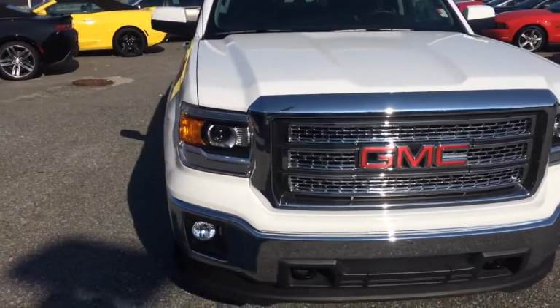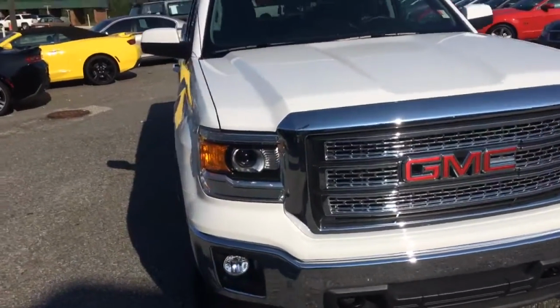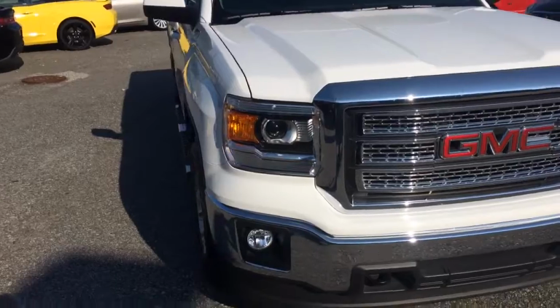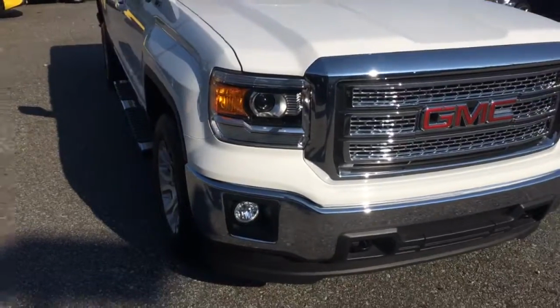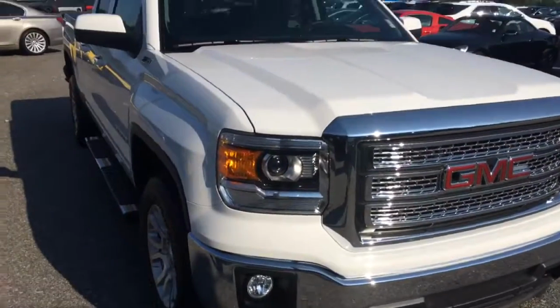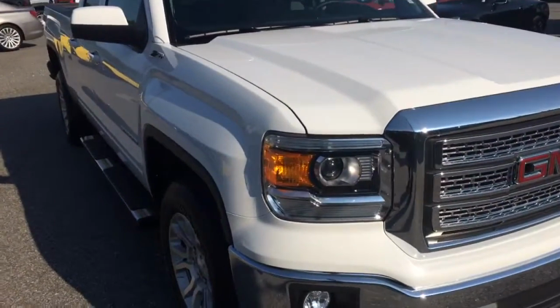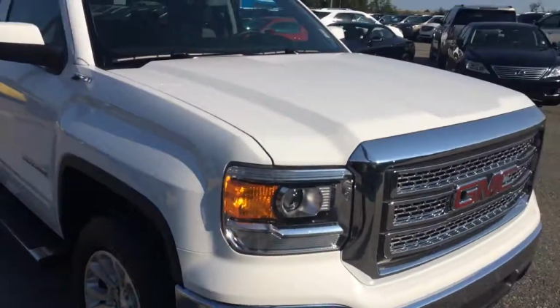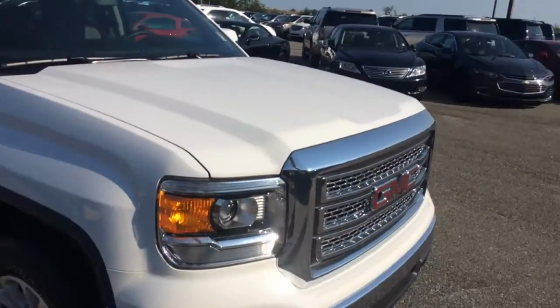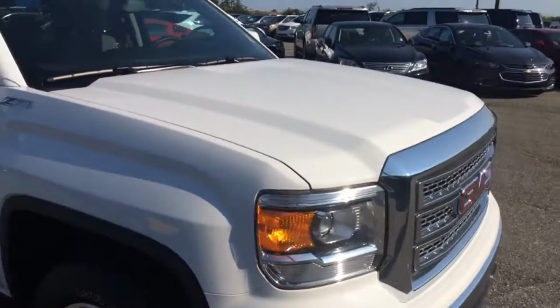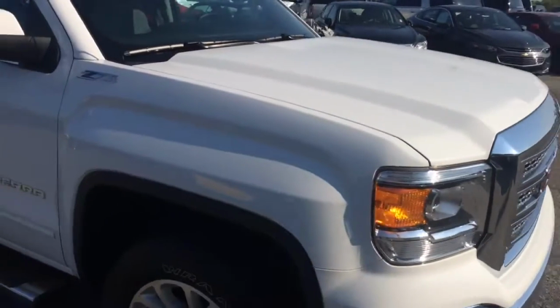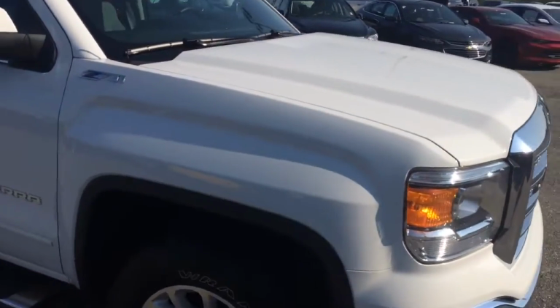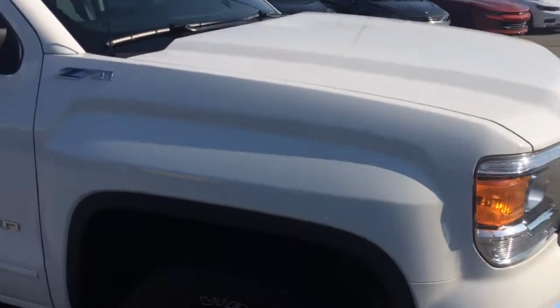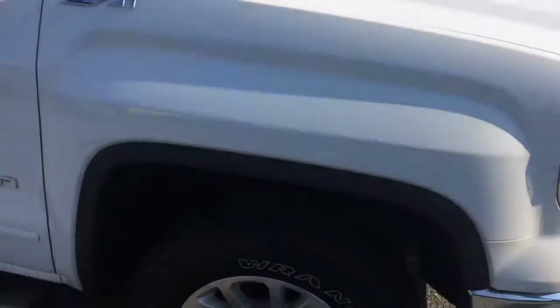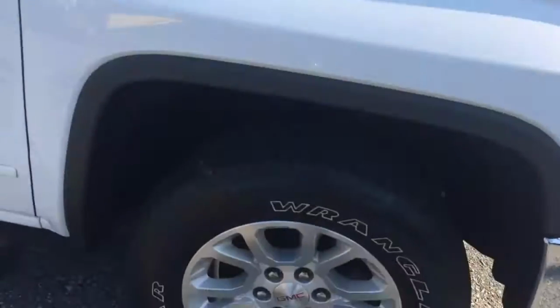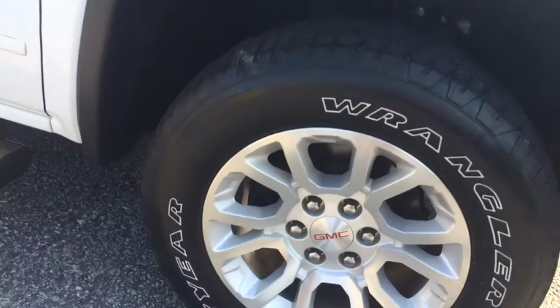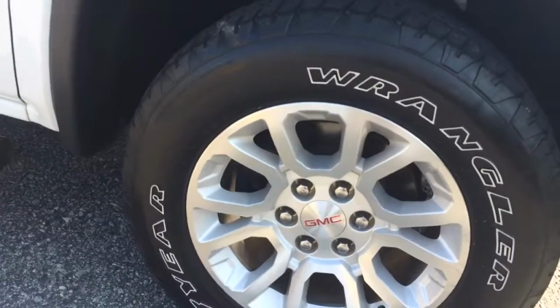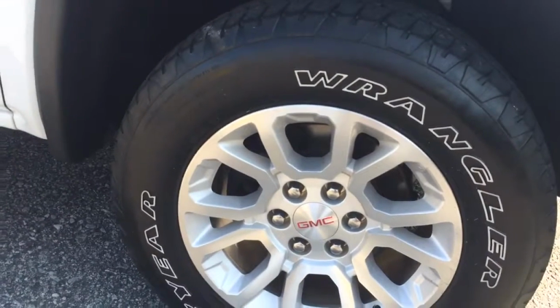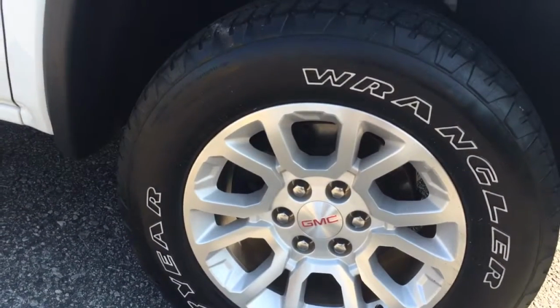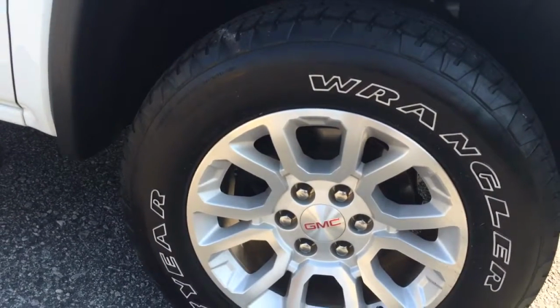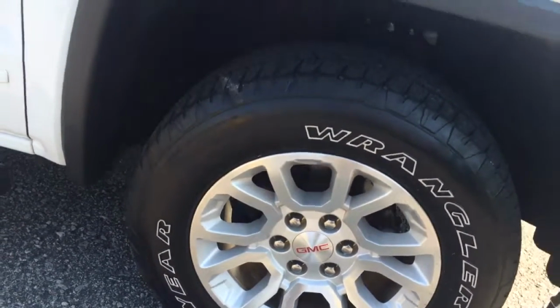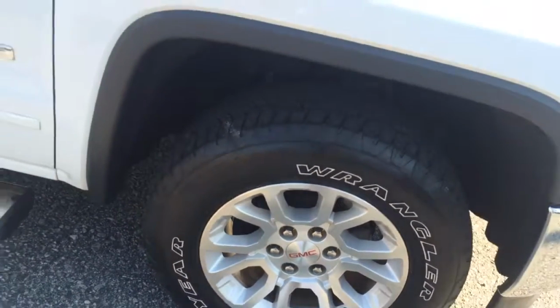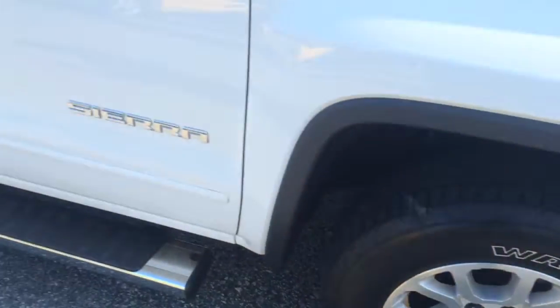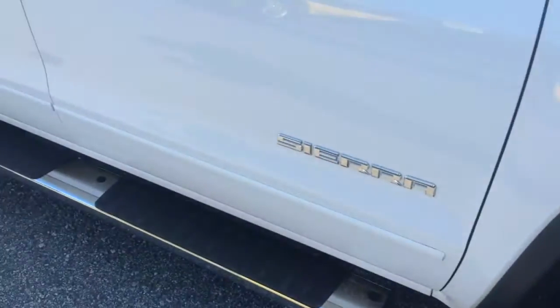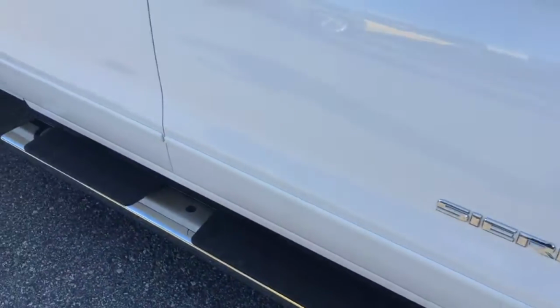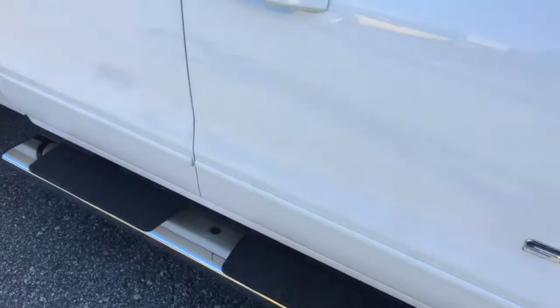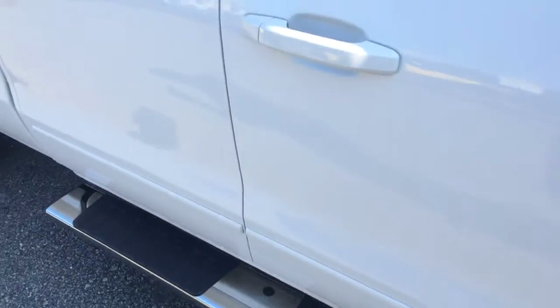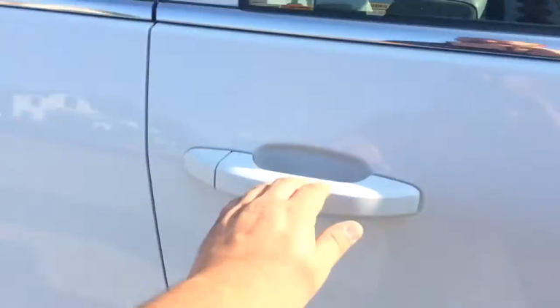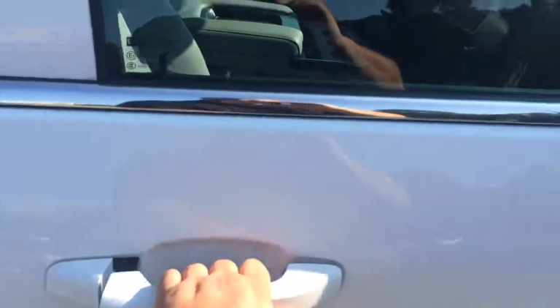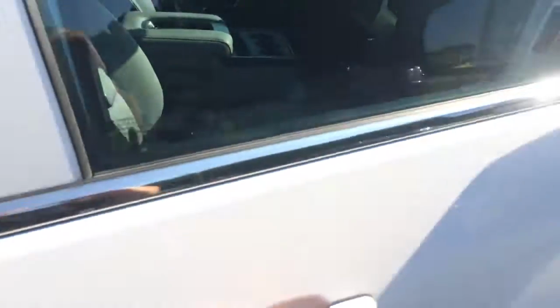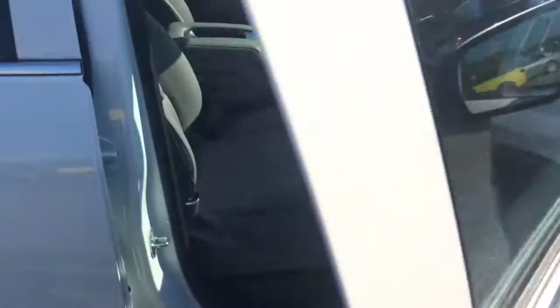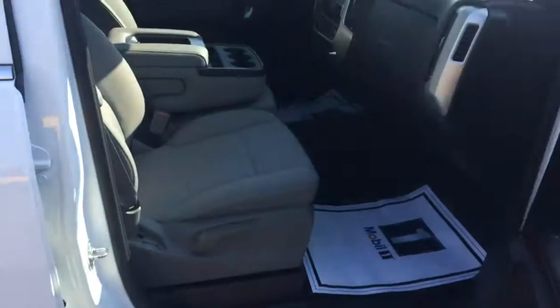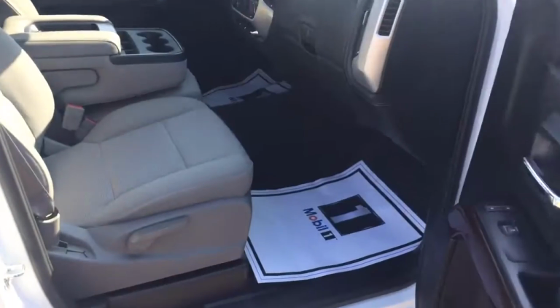You can see the LED headlights and fog lights underneath. That classic GMC grille. Goodyear Wrangler tires on the side — those are 18 inch. I already got the running boards on it.